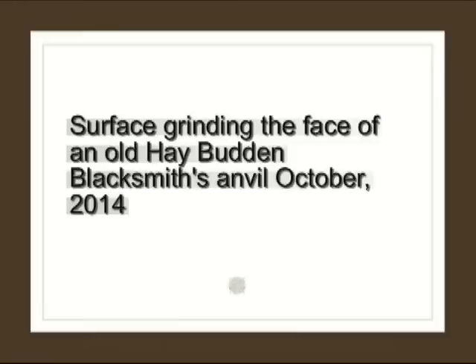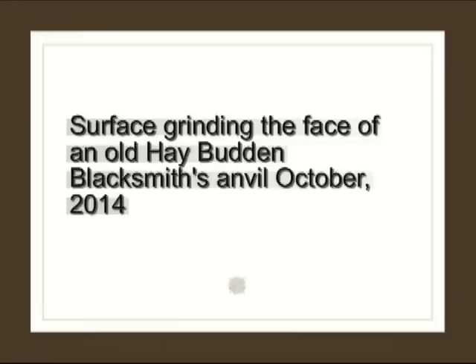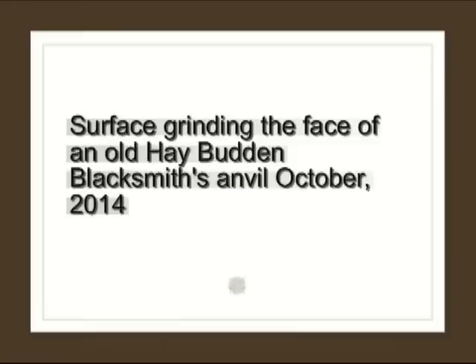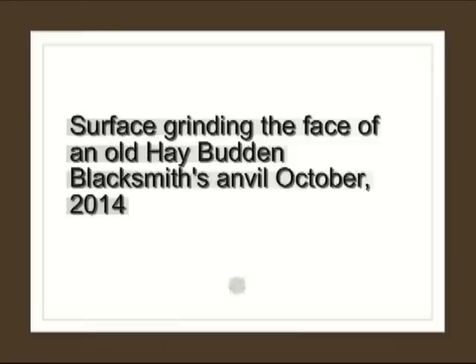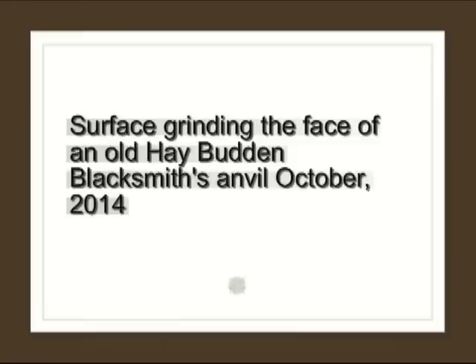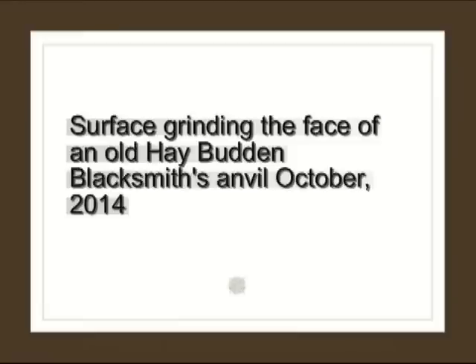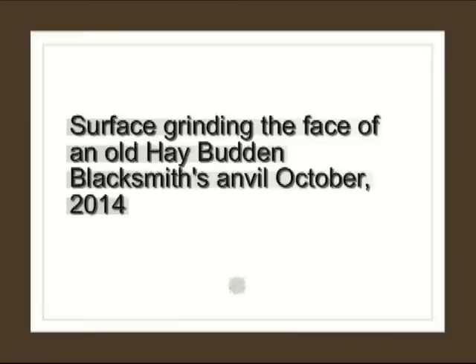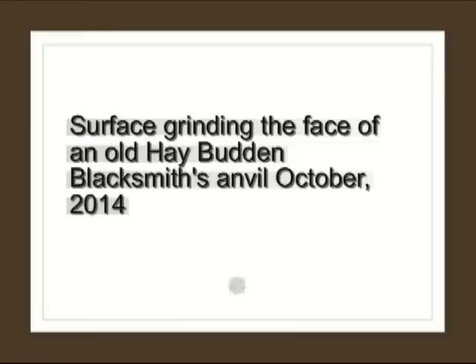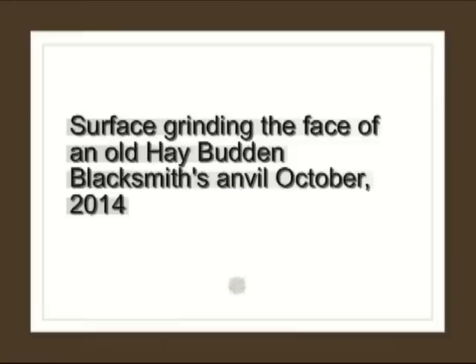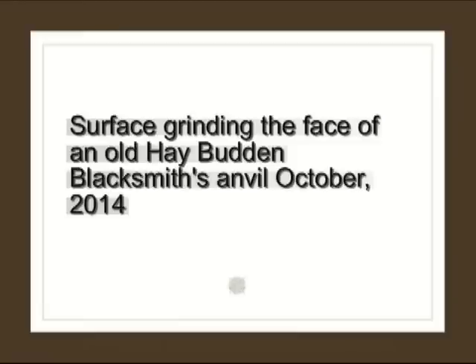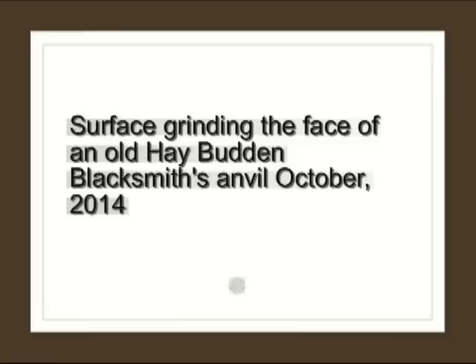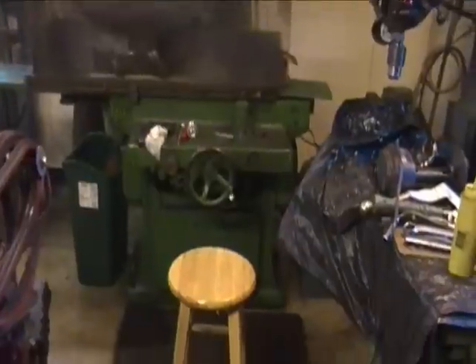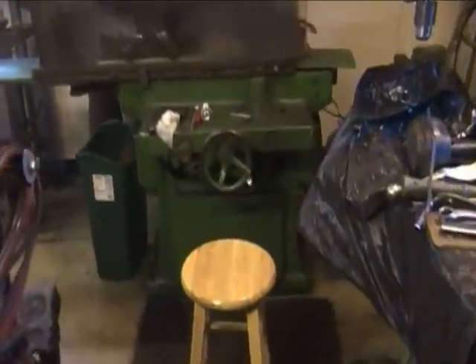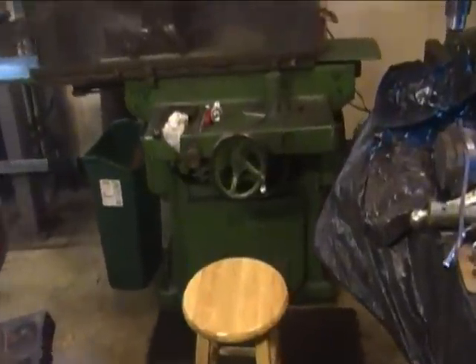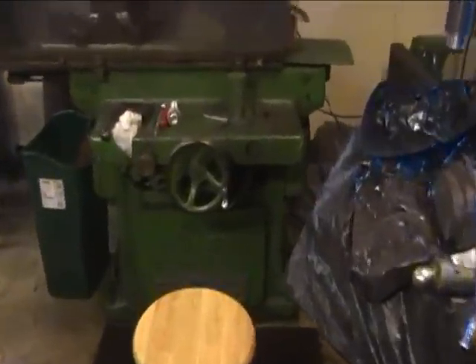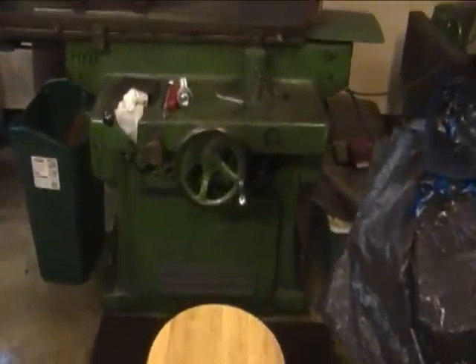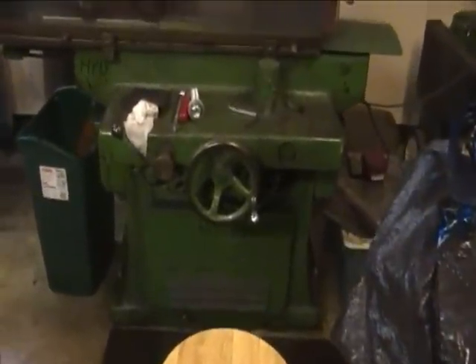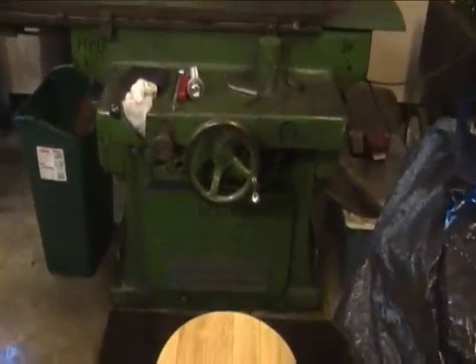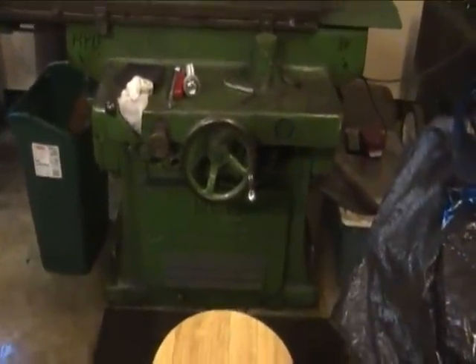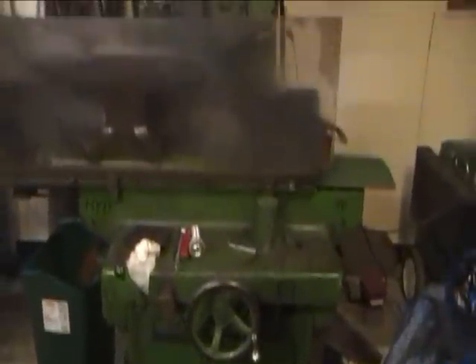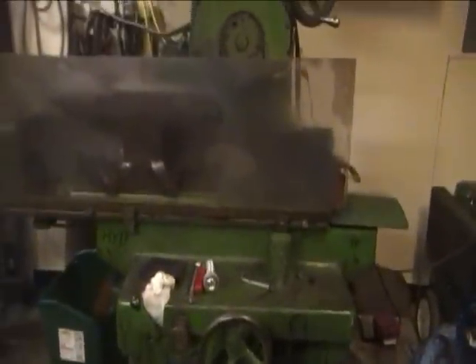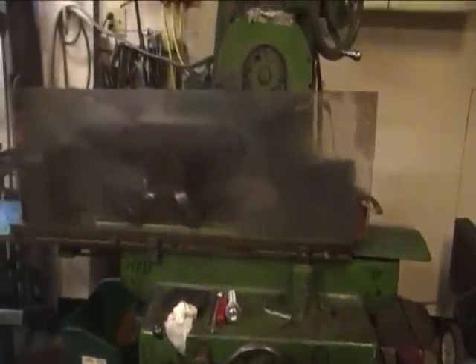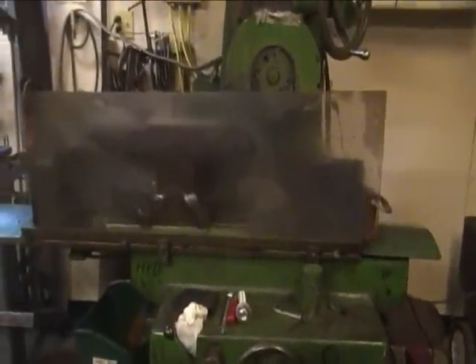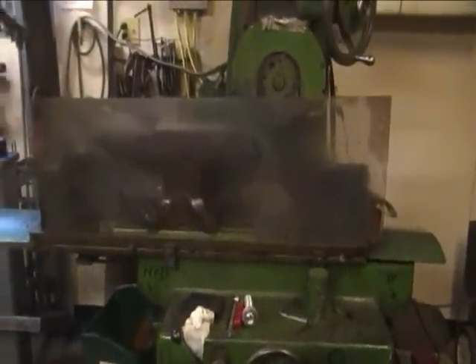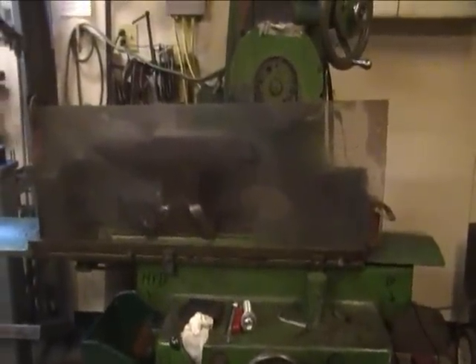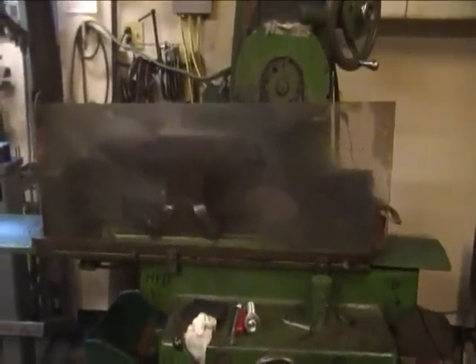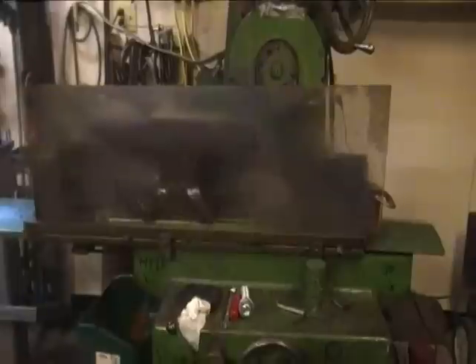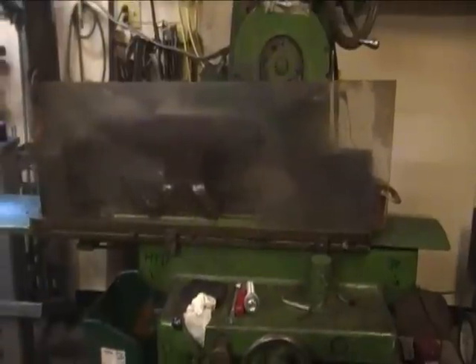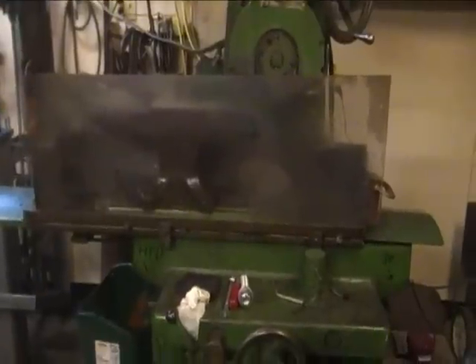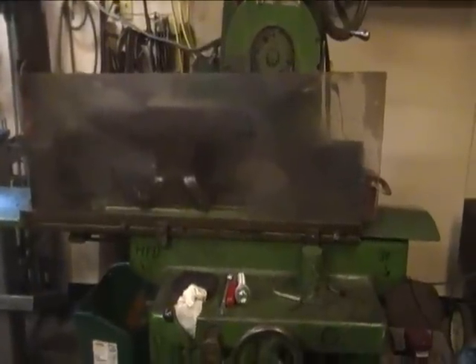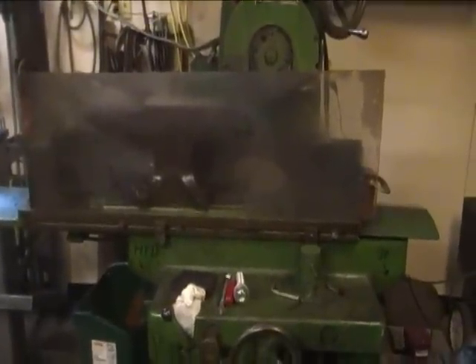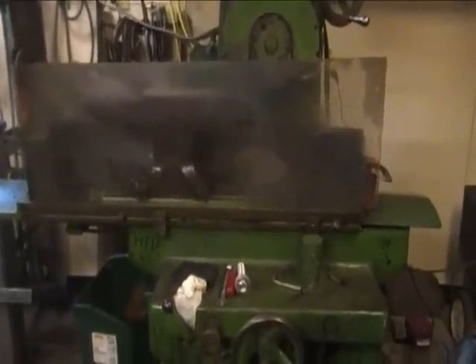I just finished grinding an anvil on my 1935 Gallmire and Livingston number 35 surface grinder, which is an 8 by 20 inch surface grinder that runs on three phase power.